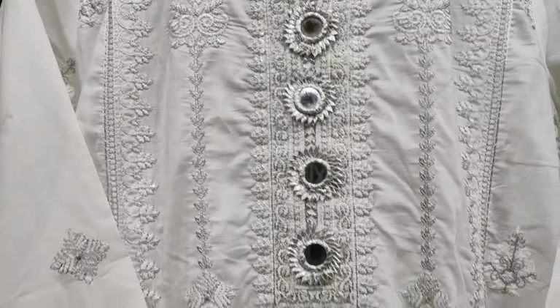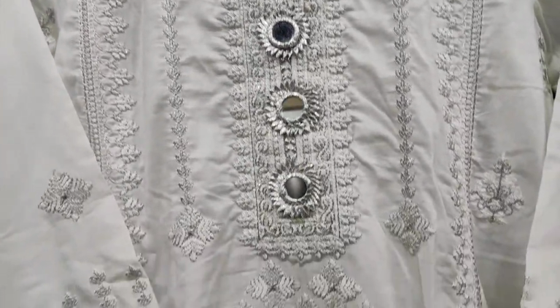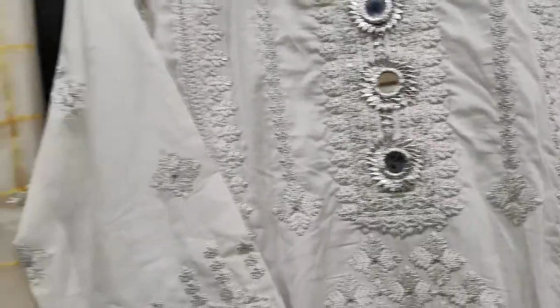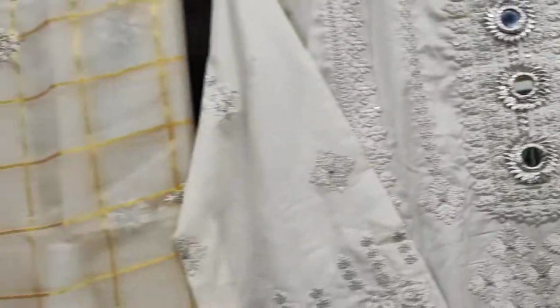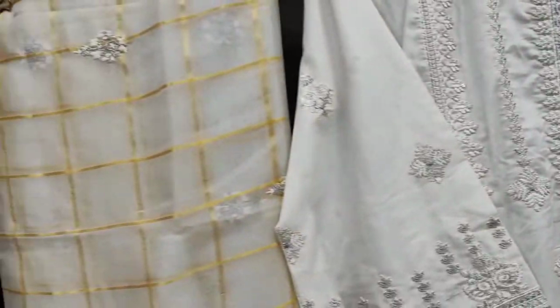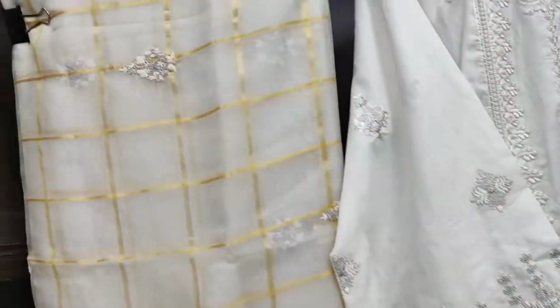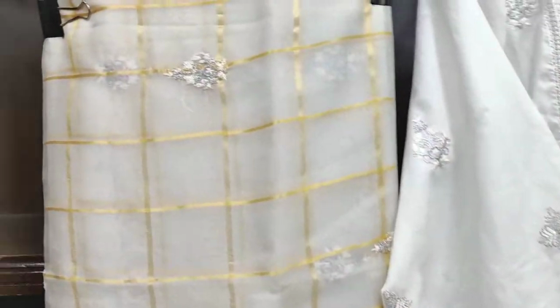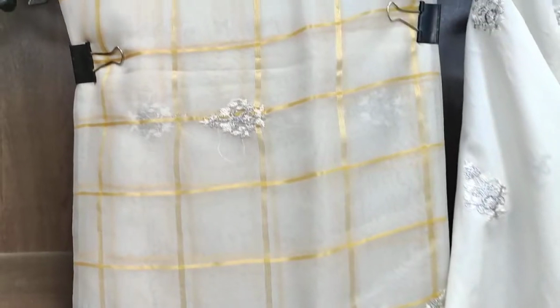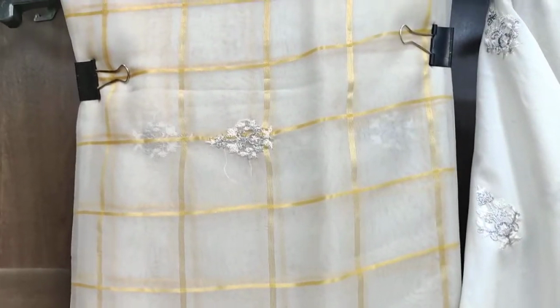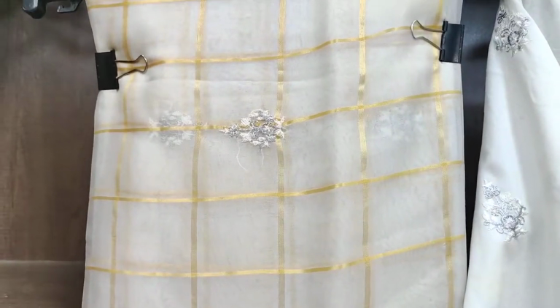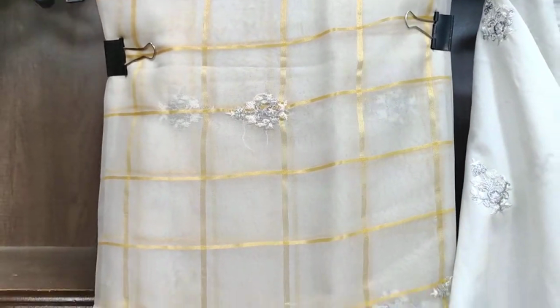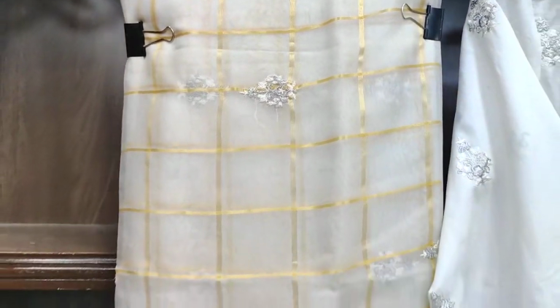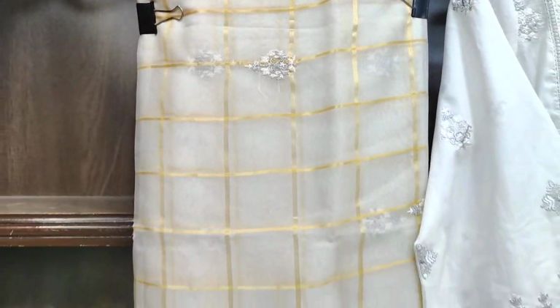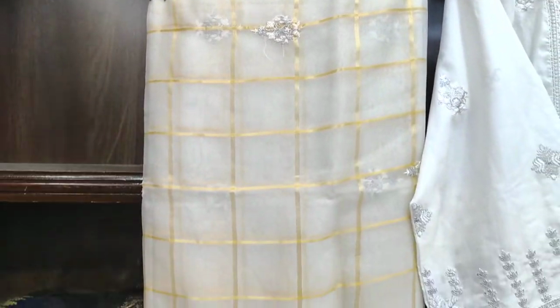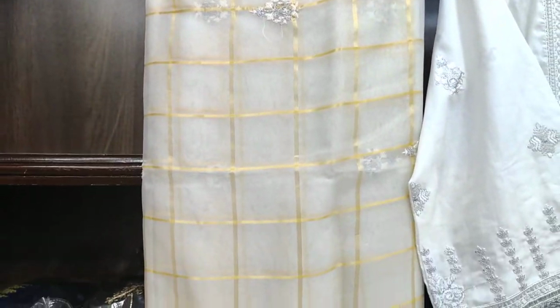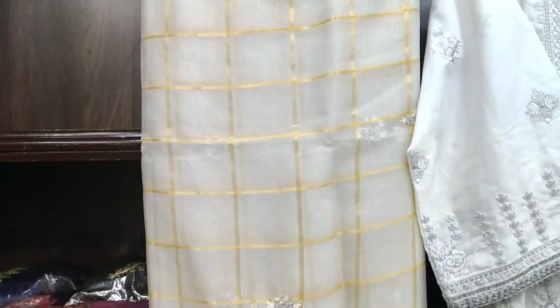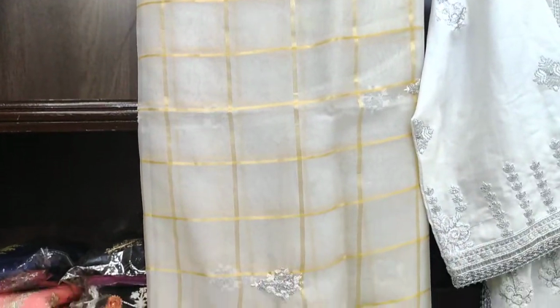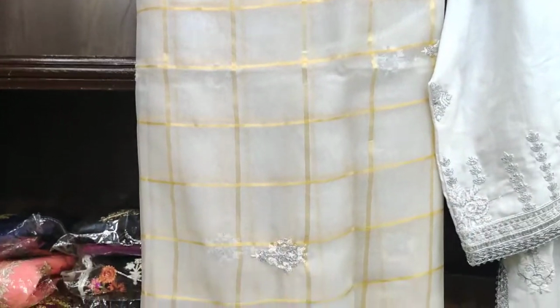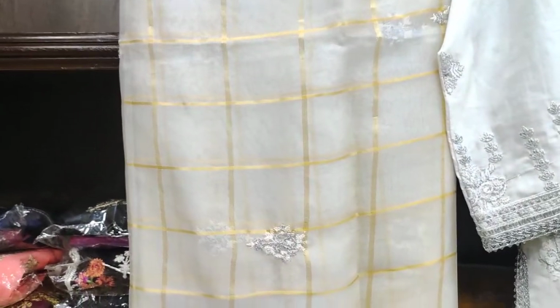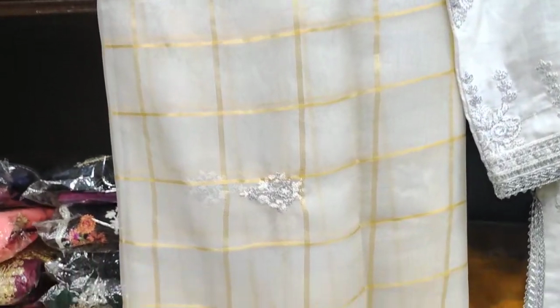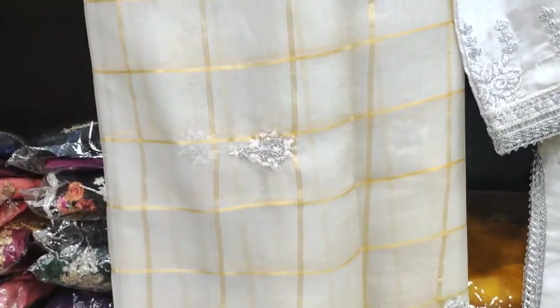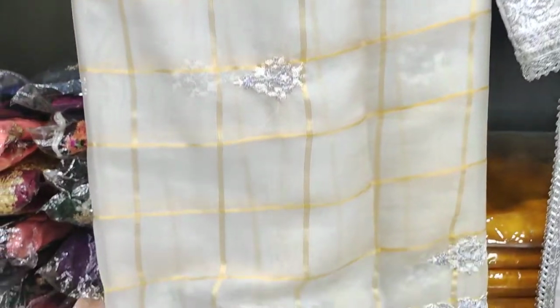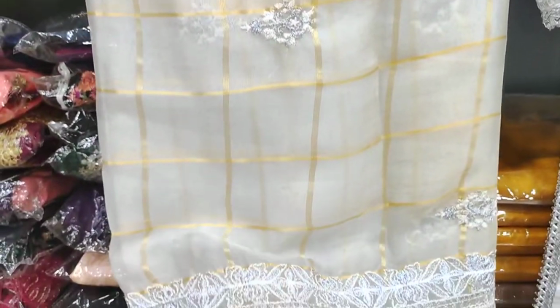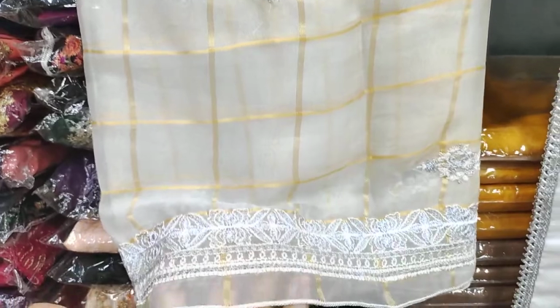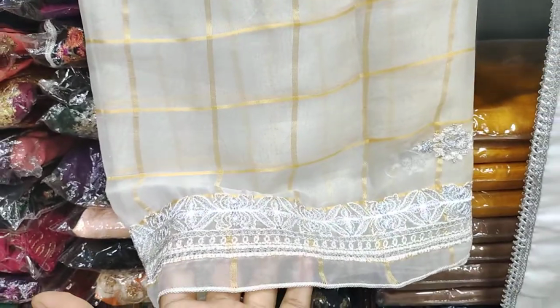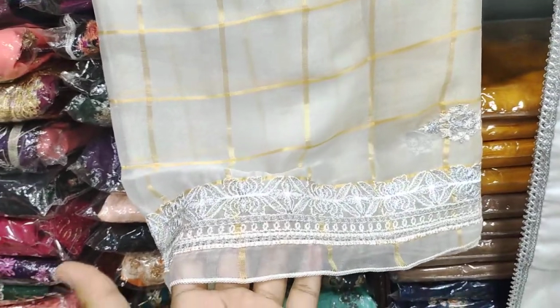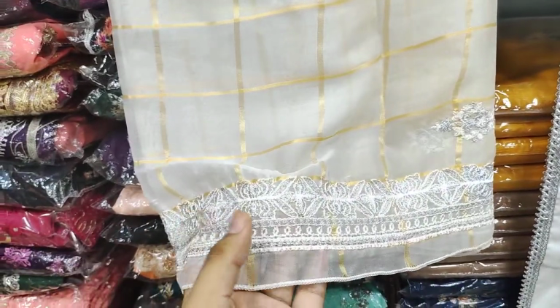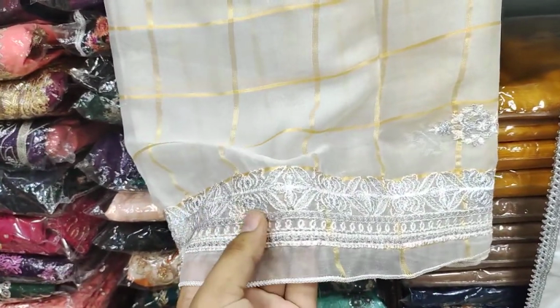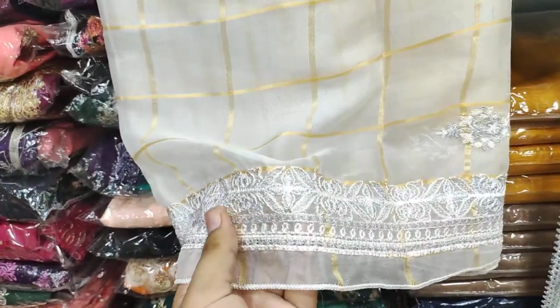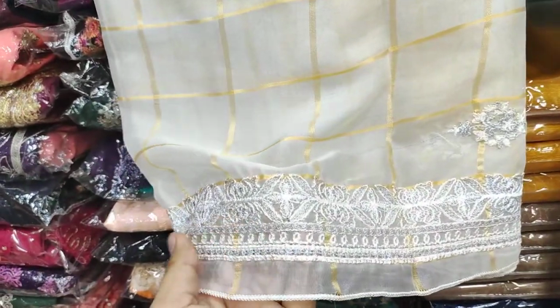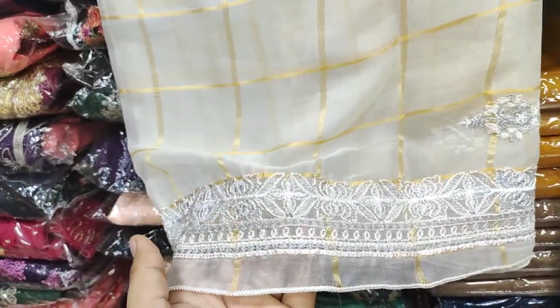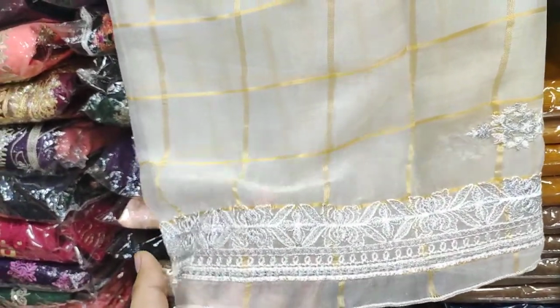This is the chiffon fabric in balance style, and booties are made on the top. This is the embroidery style.